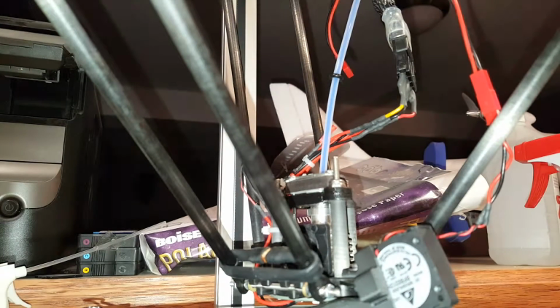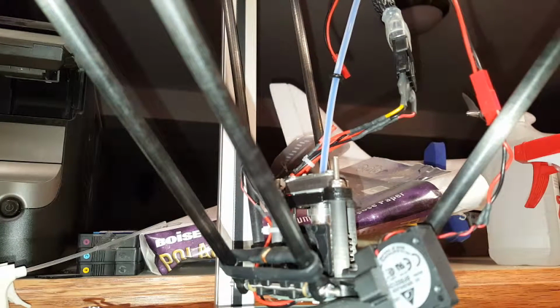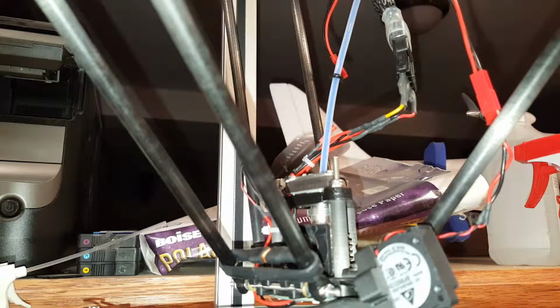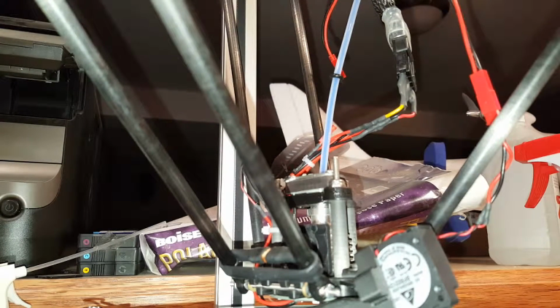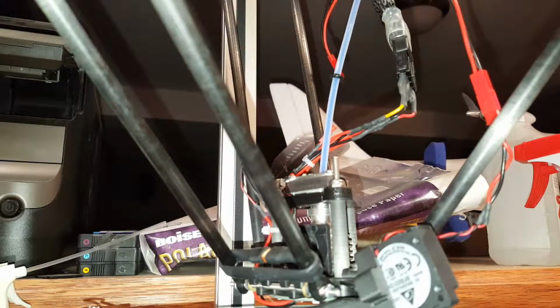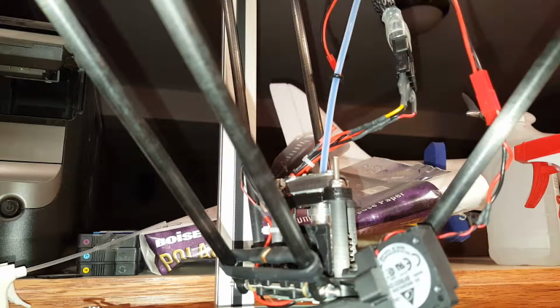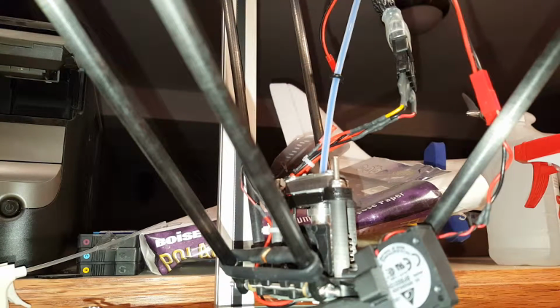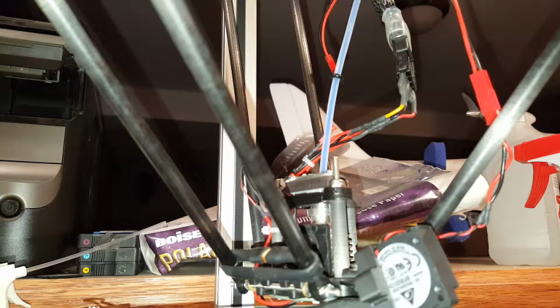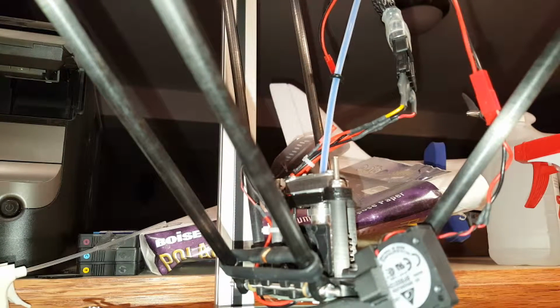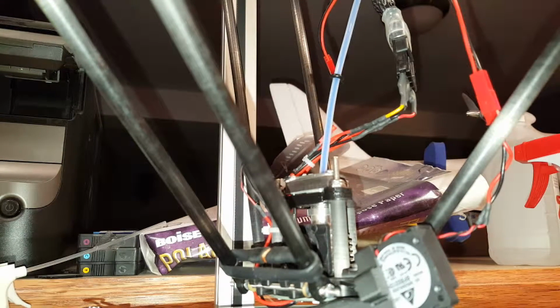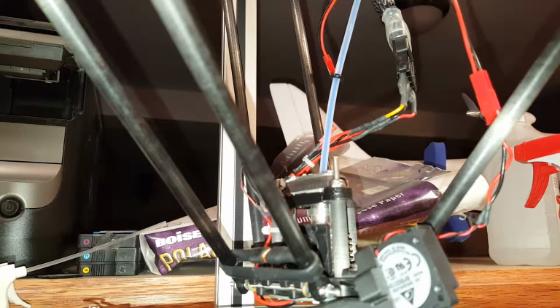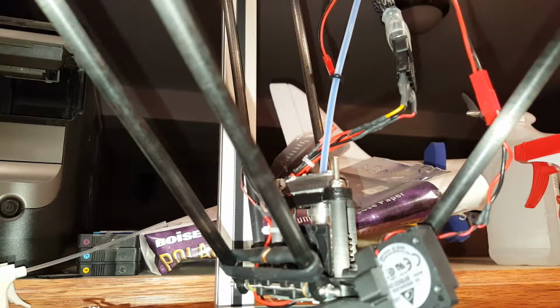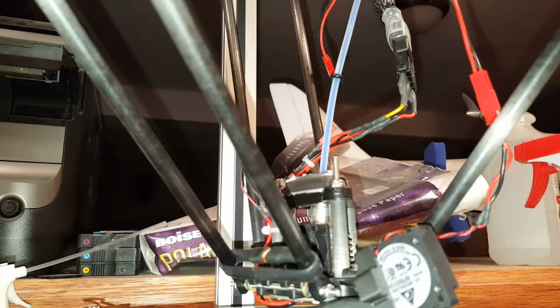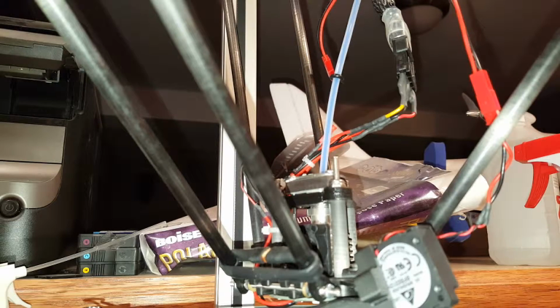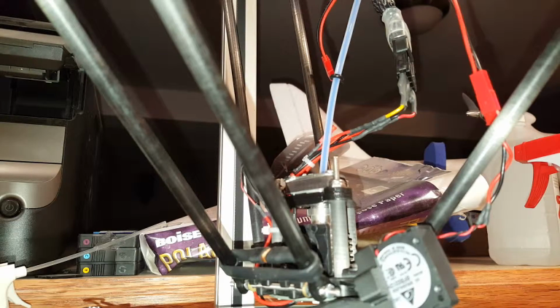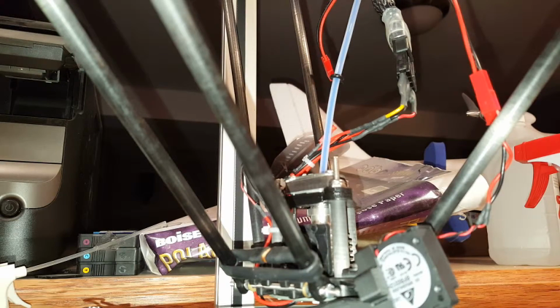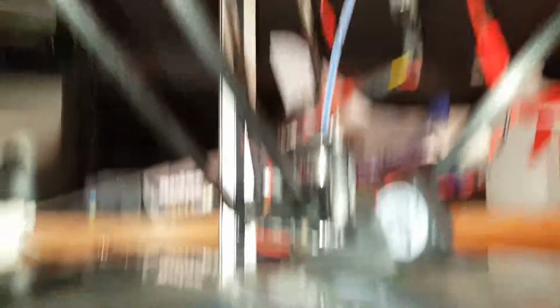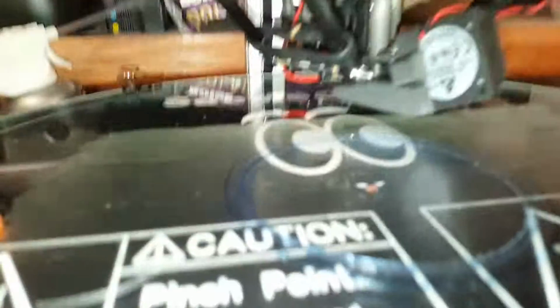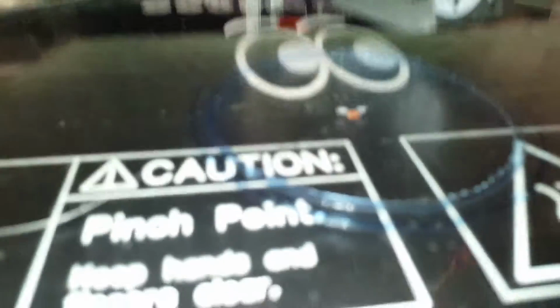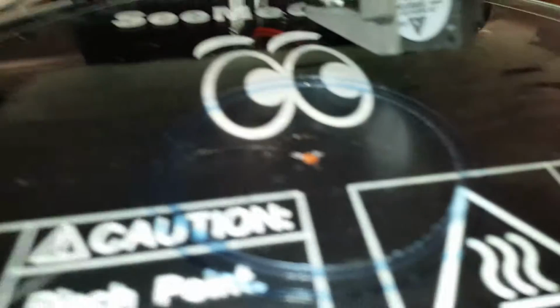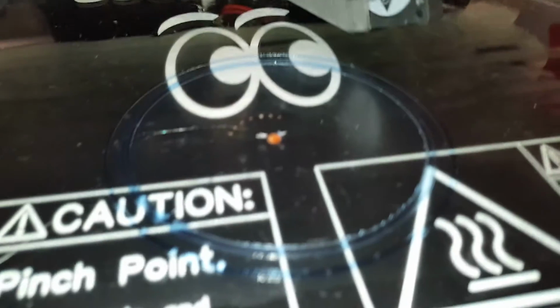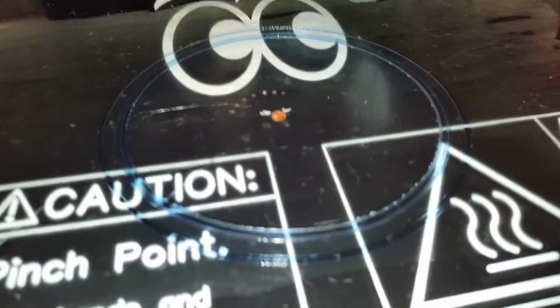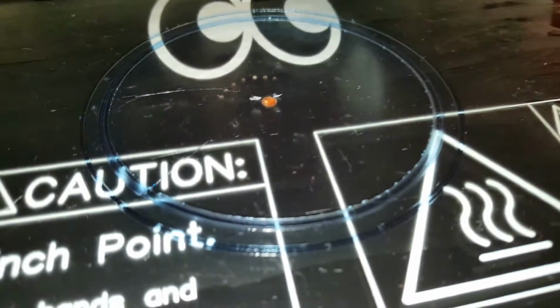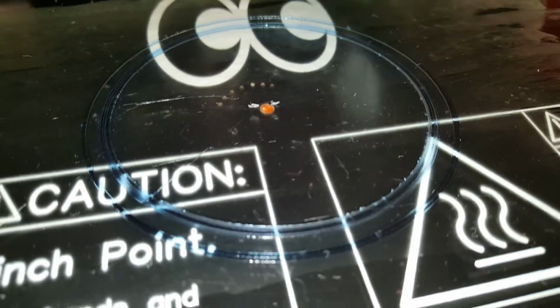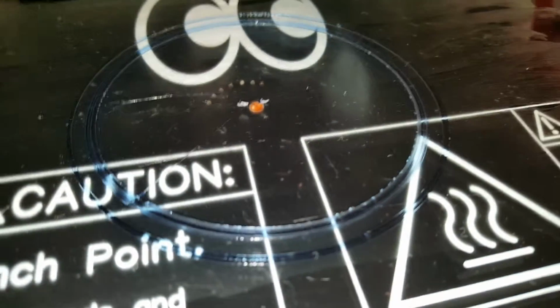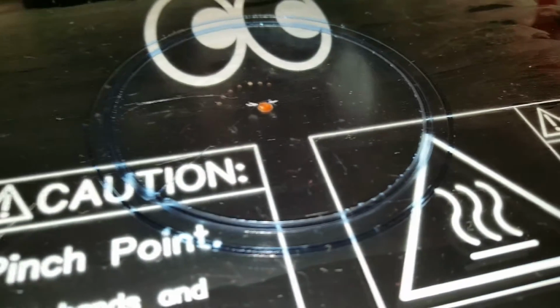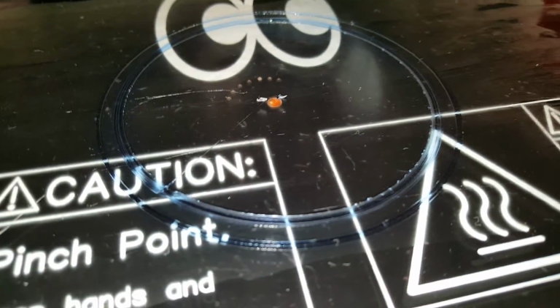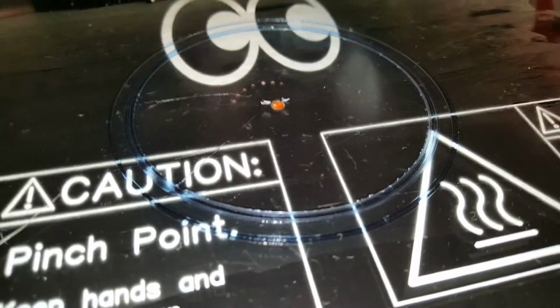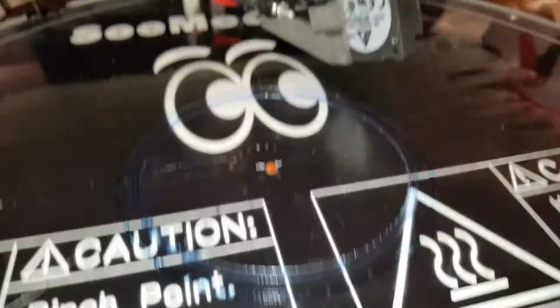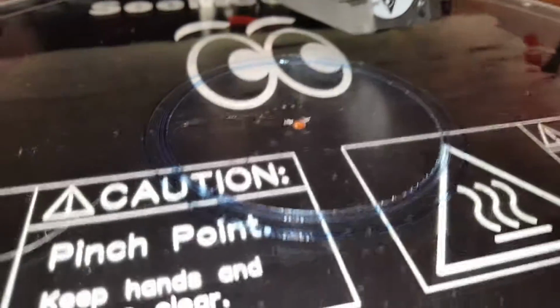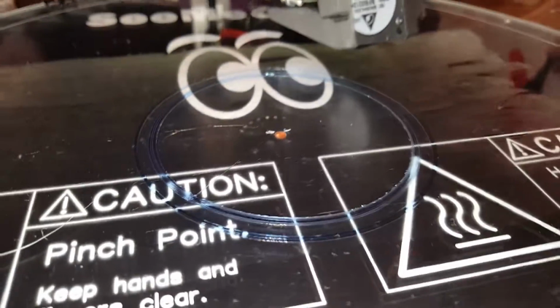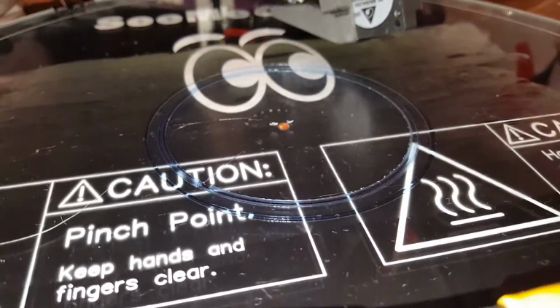So I'm not sure if I have a defective part or what the problem is. Nevertheless, I can't get anything more than that much printed before the Bowden tube pops out and I'm in trouble.